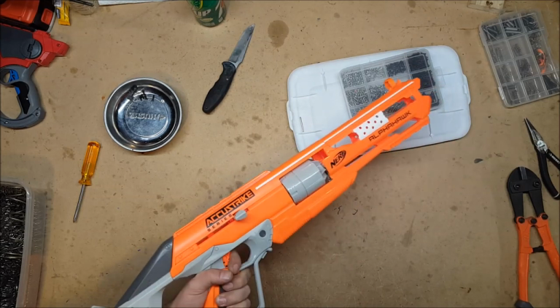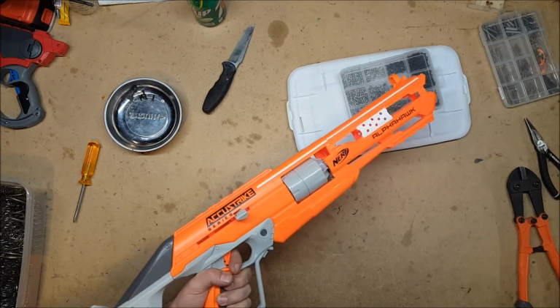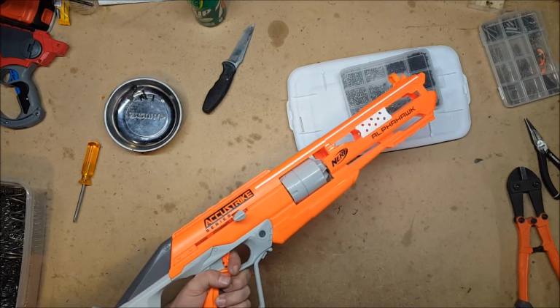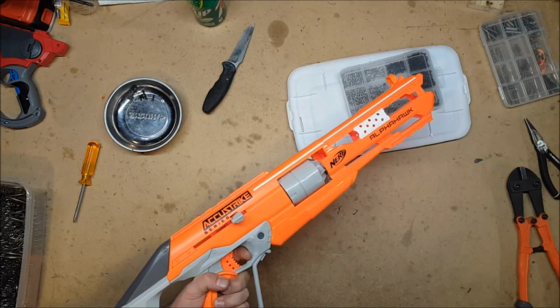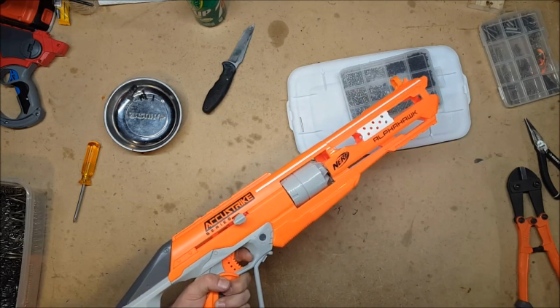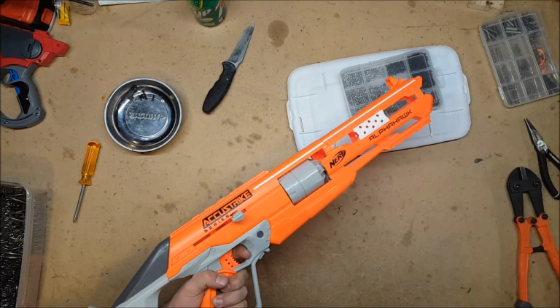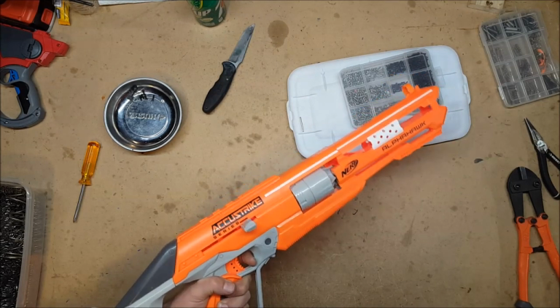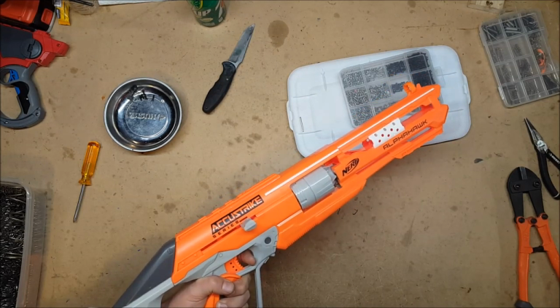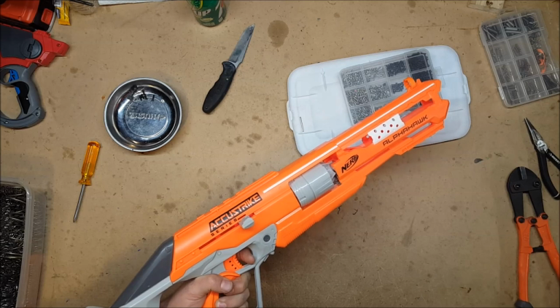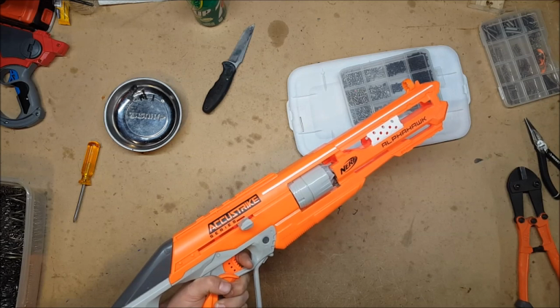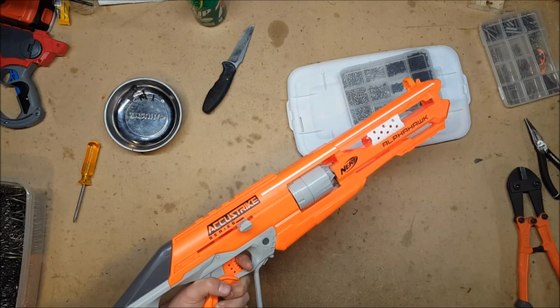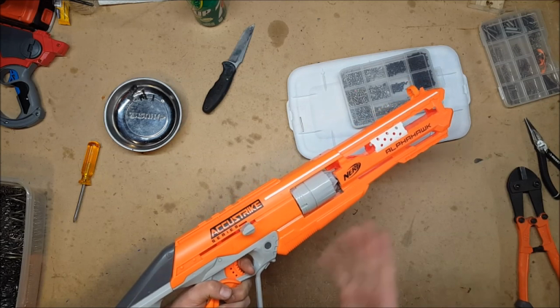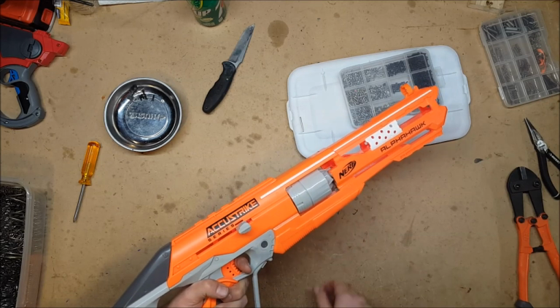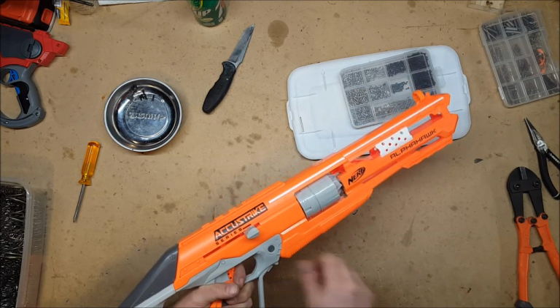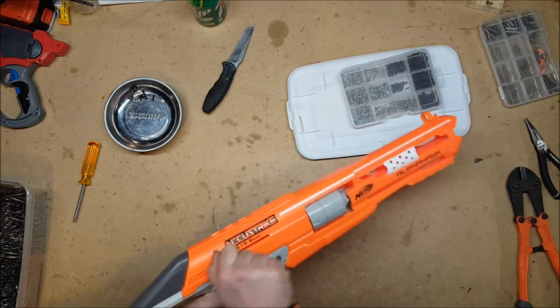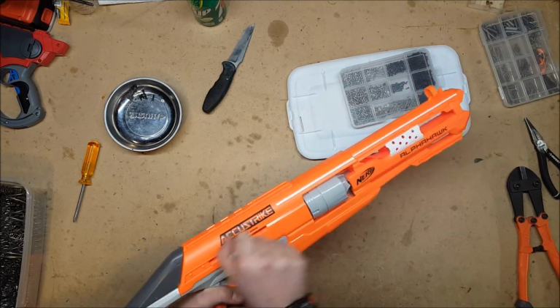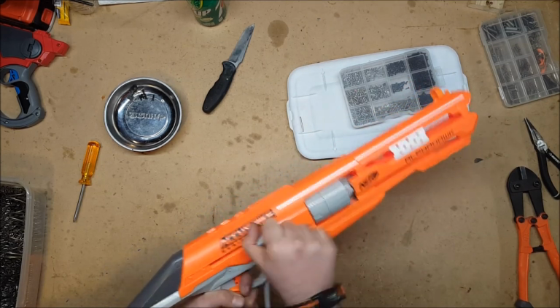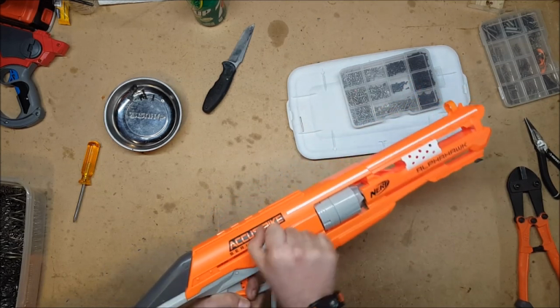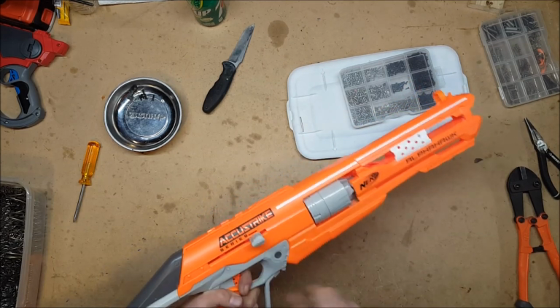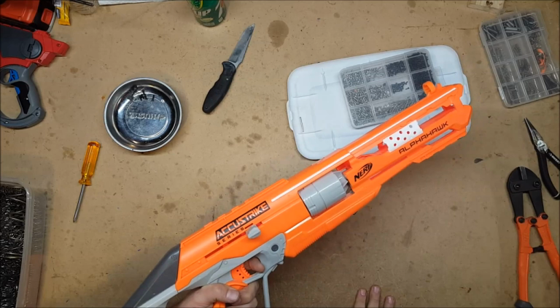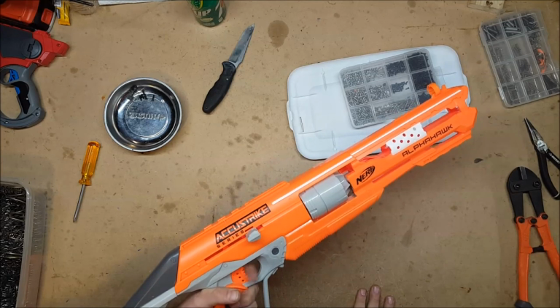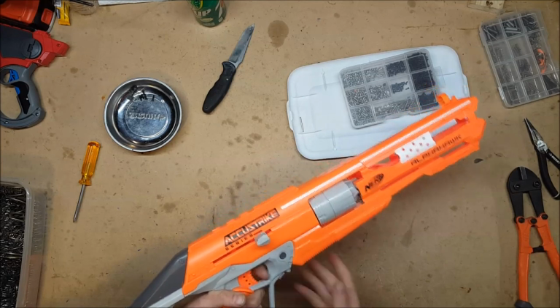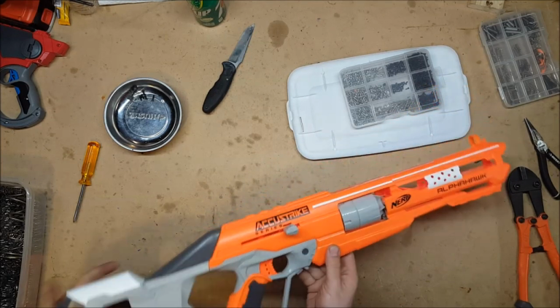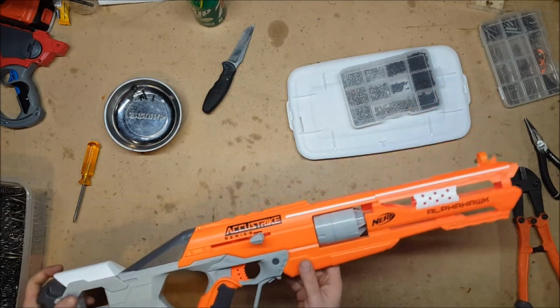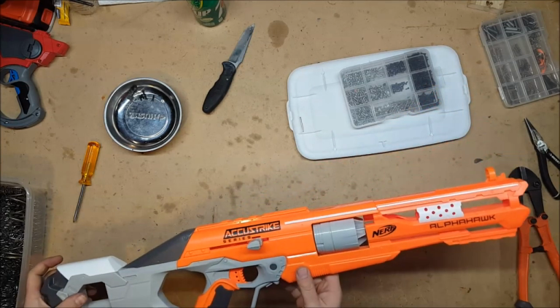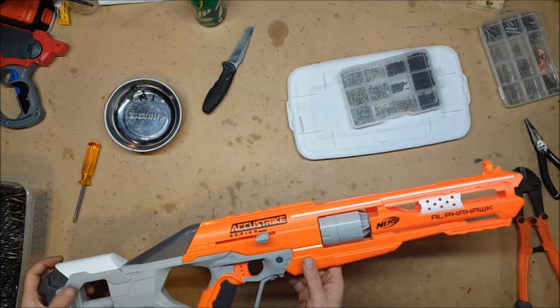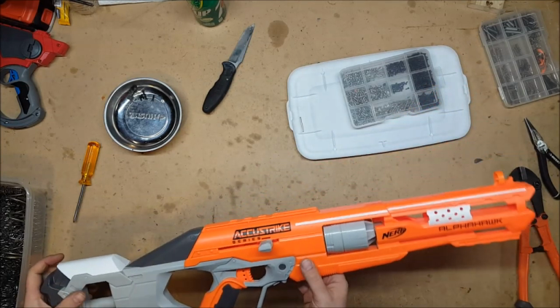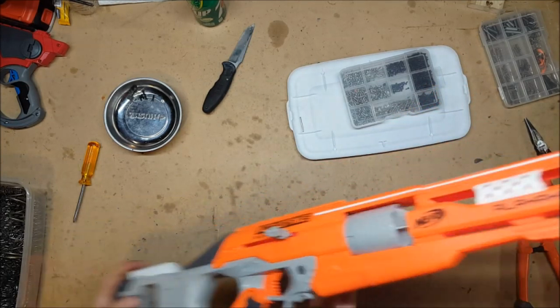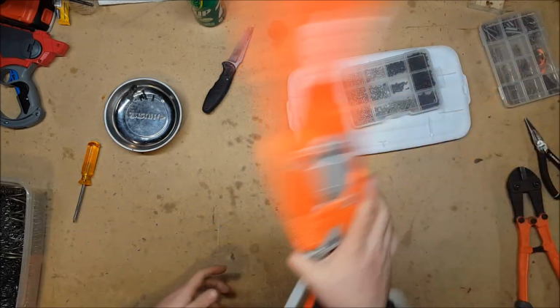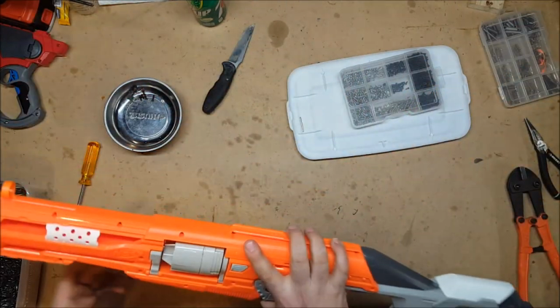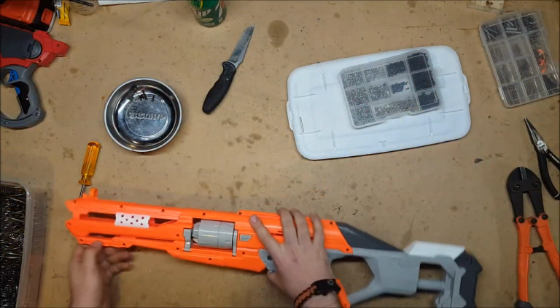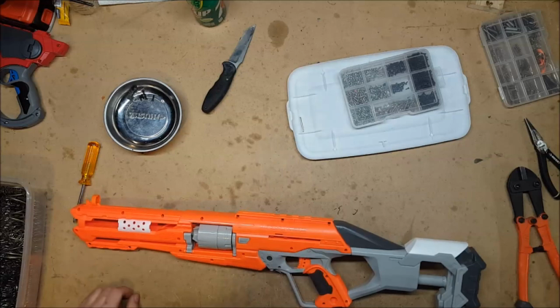So if you pull it and hold the trigger it doesn't rotate — then it rotates when you release. That's what allows slam fire, but this does not have slam fire, so it's really kind of silly. But let's find out if this thing can take a K26 — and the fact that it doesn't have slam fire is actually in its favor.